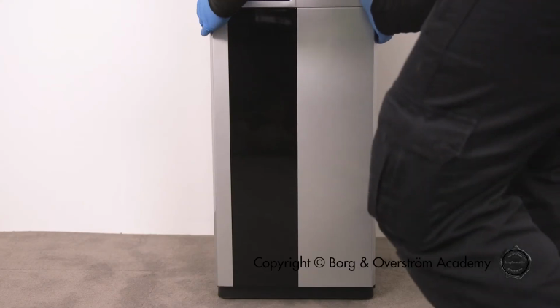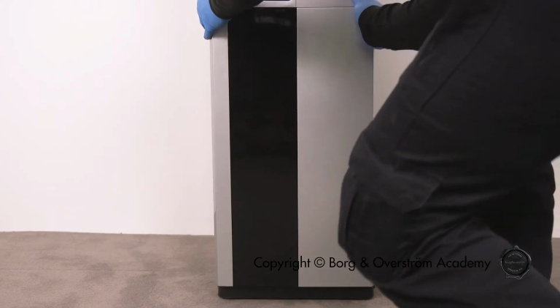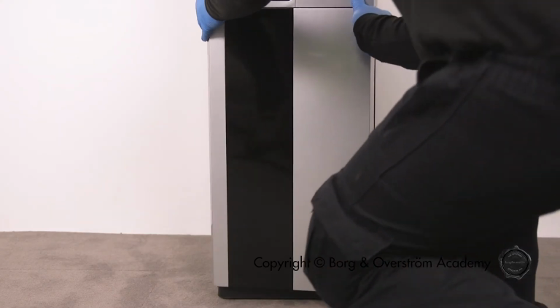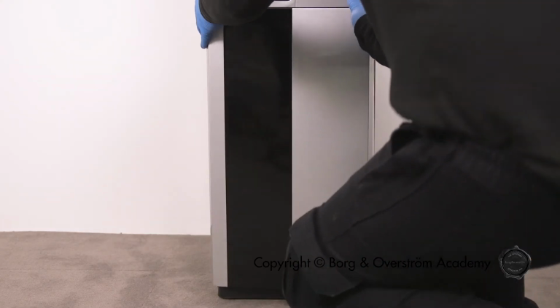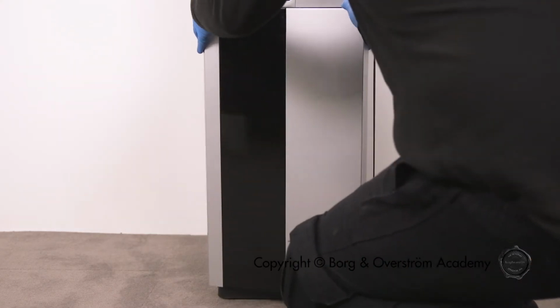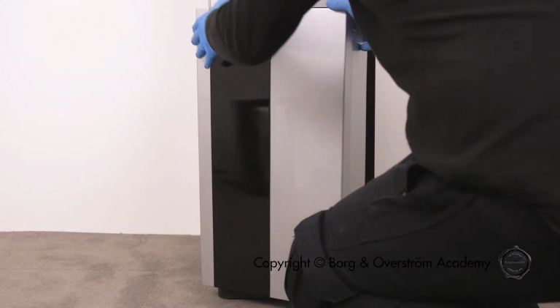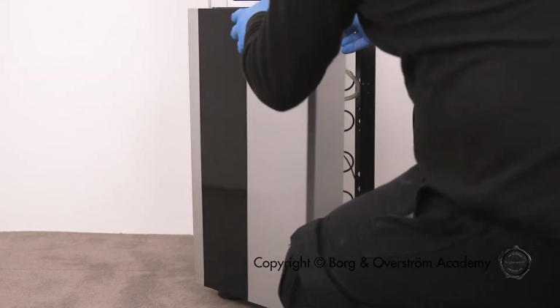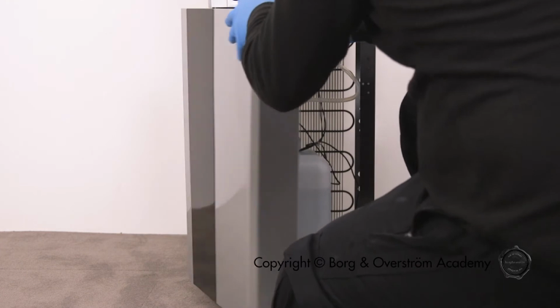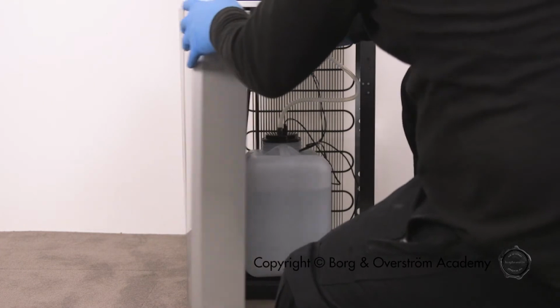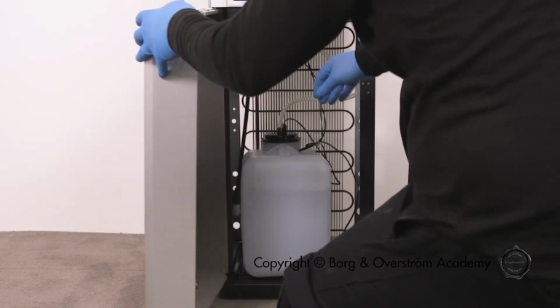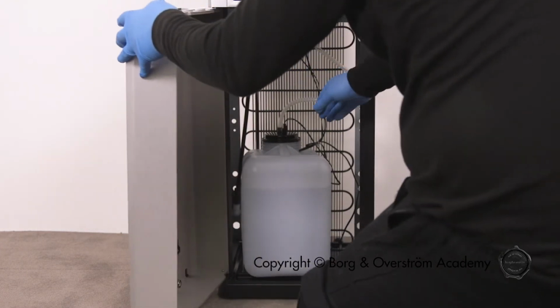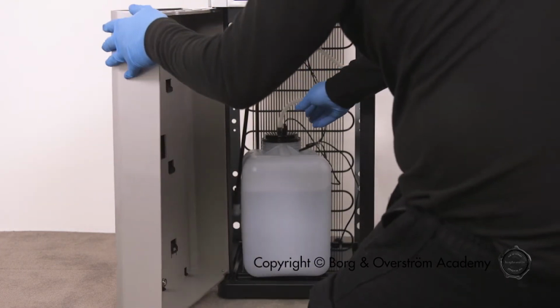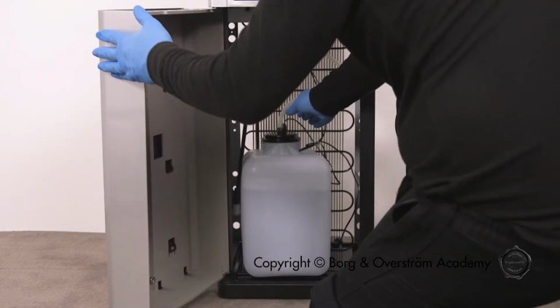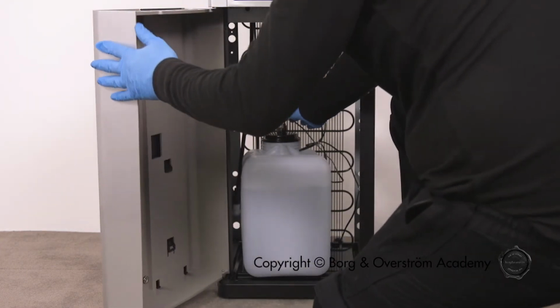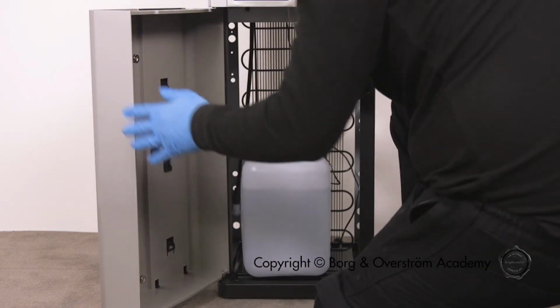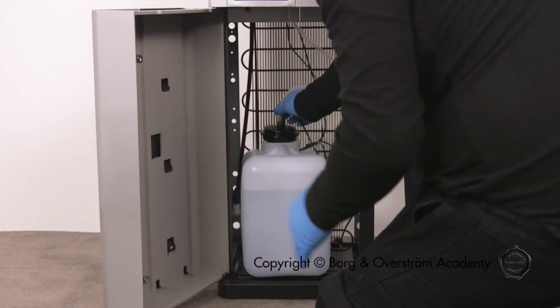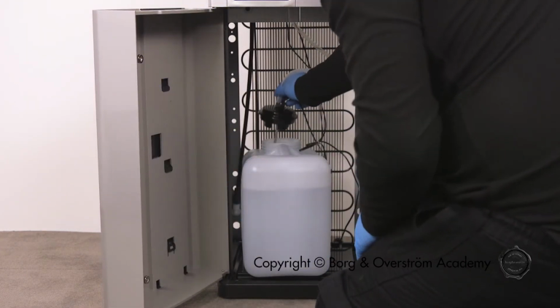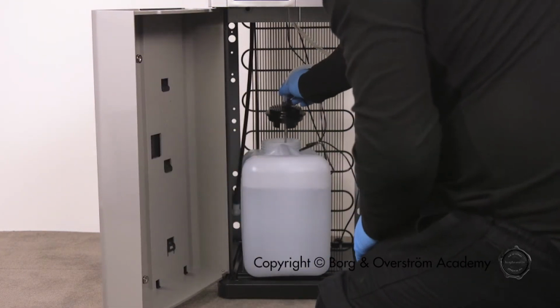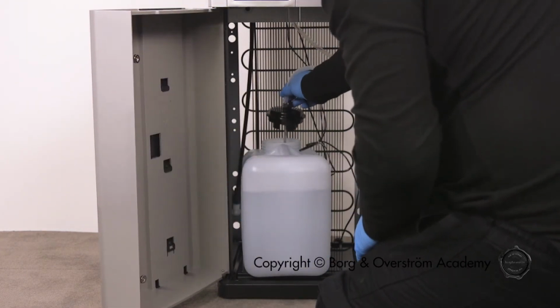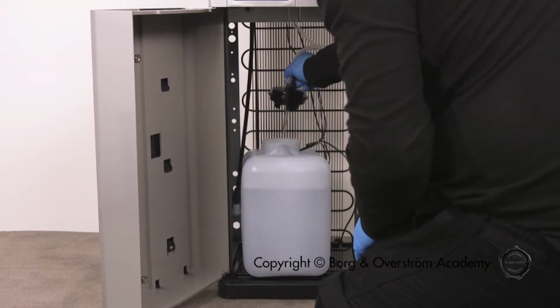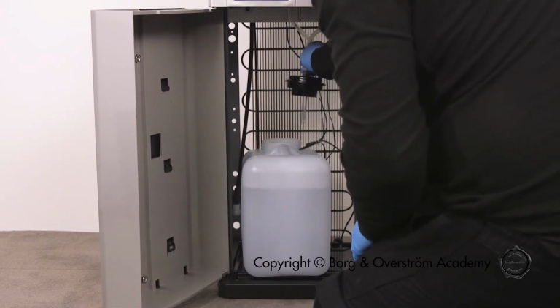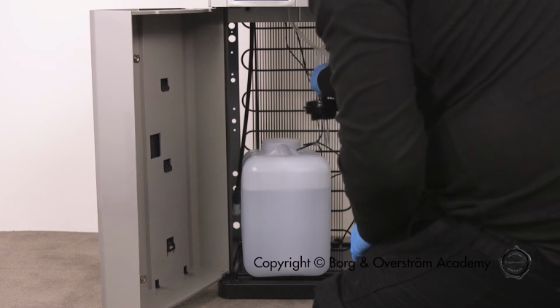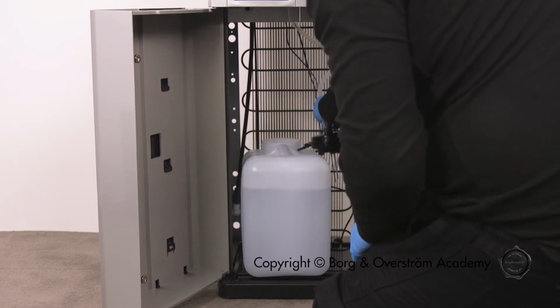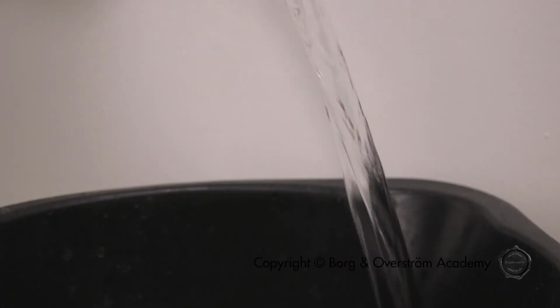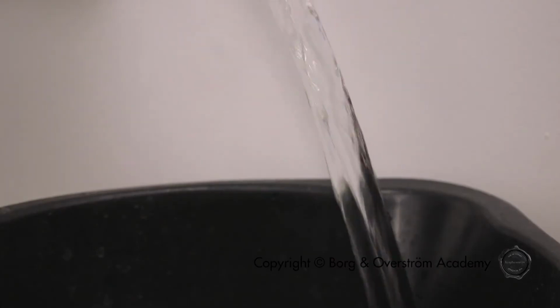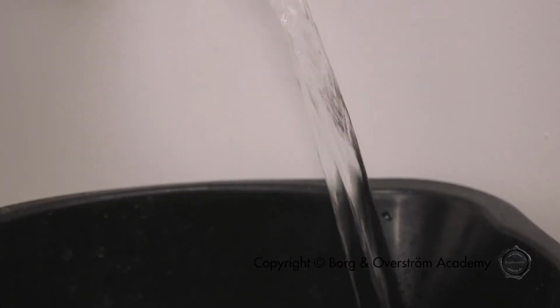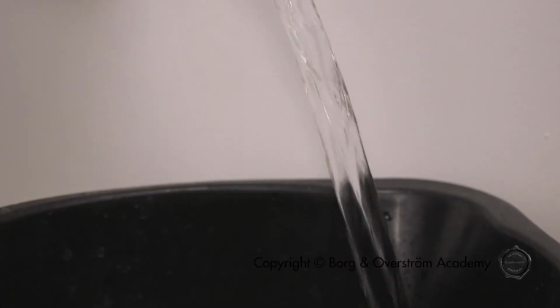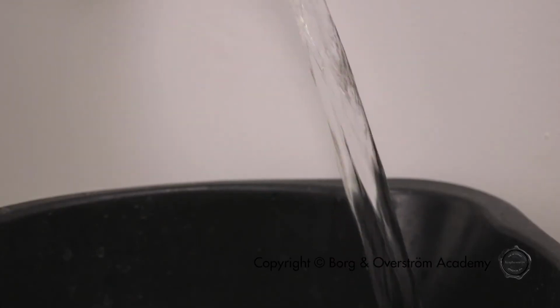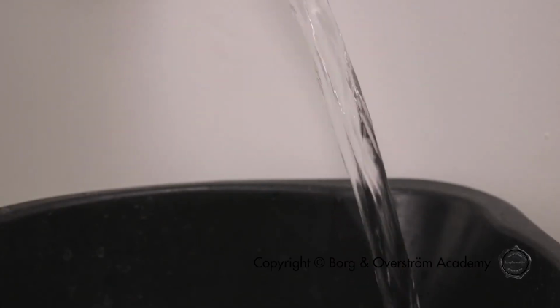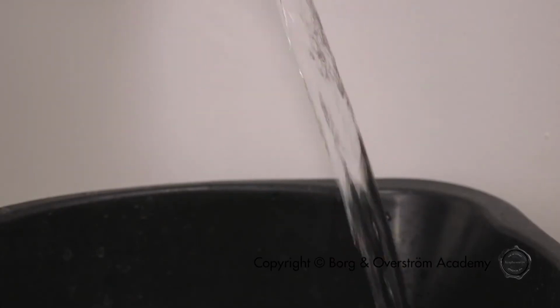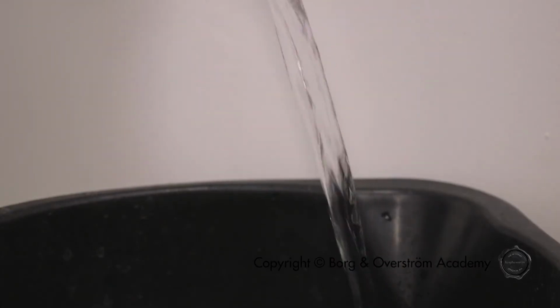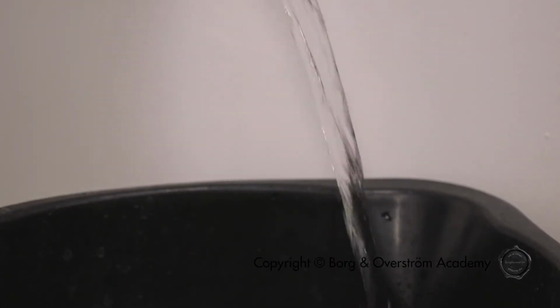The waste container is usually located in the base cabinet of your appliance. Remove the alarm module from the top of the waste container and tip away the waste water, and the alarm will reset.